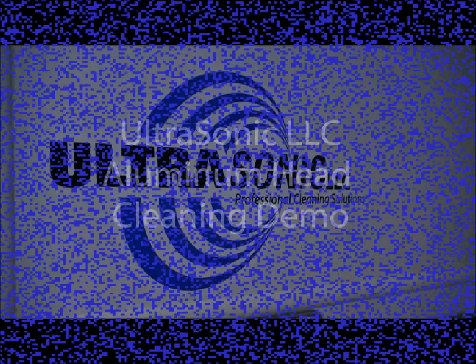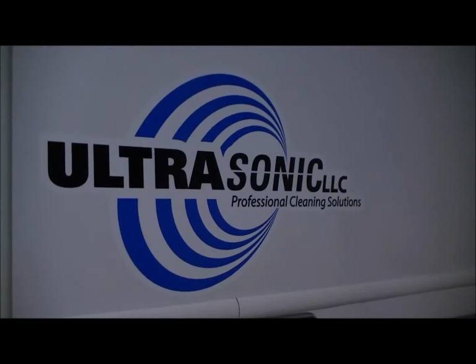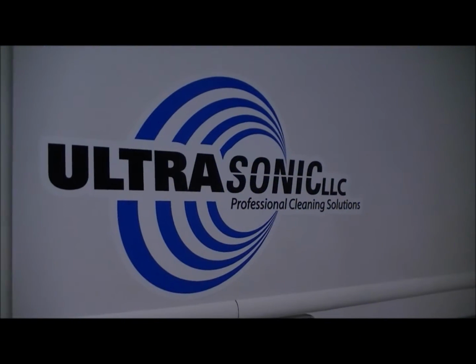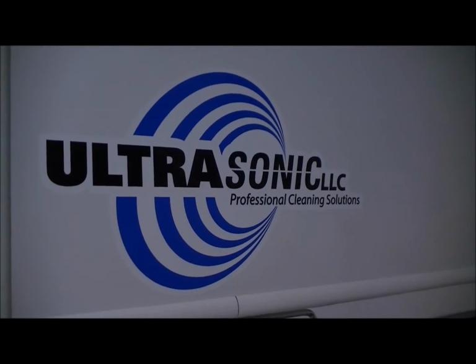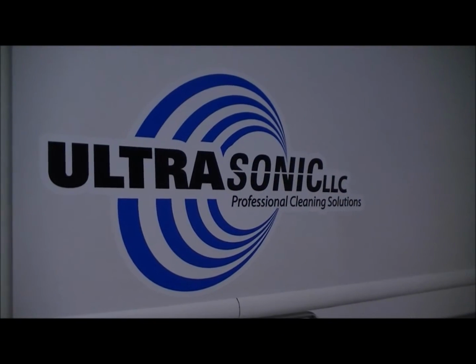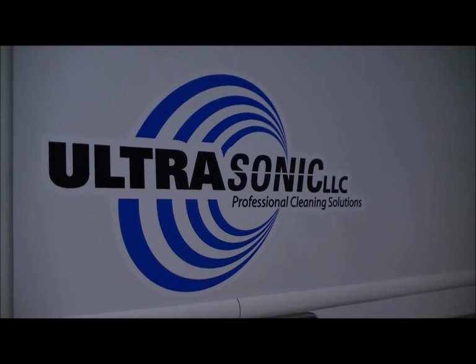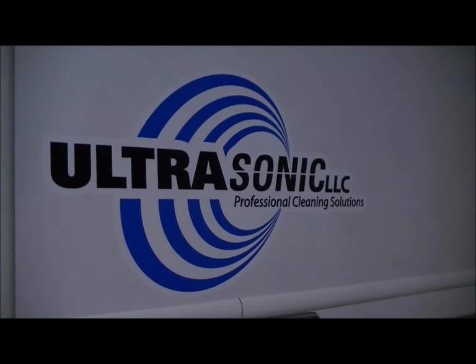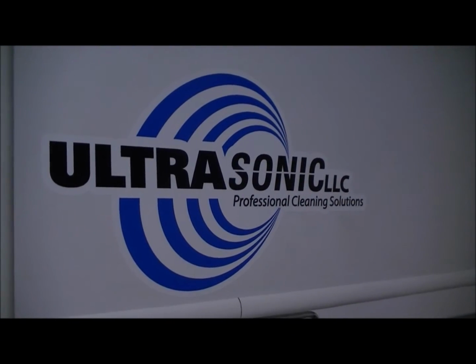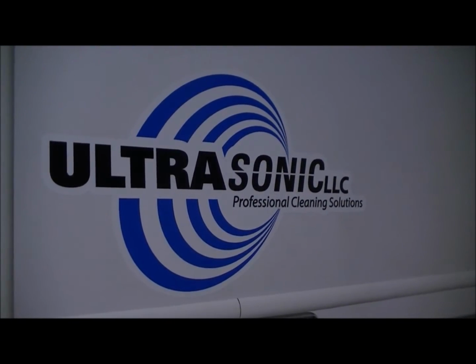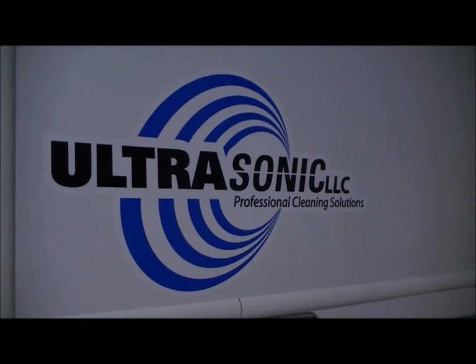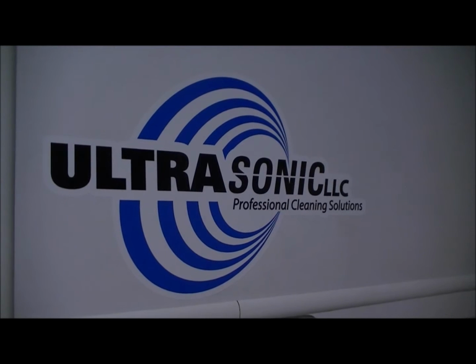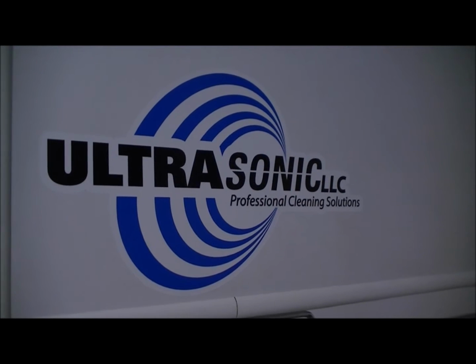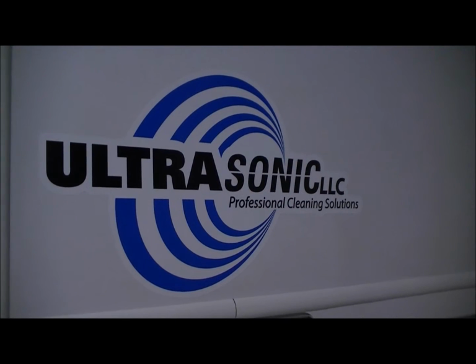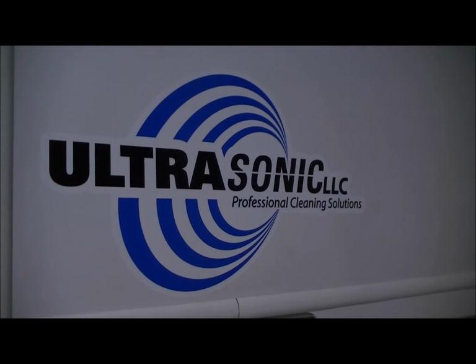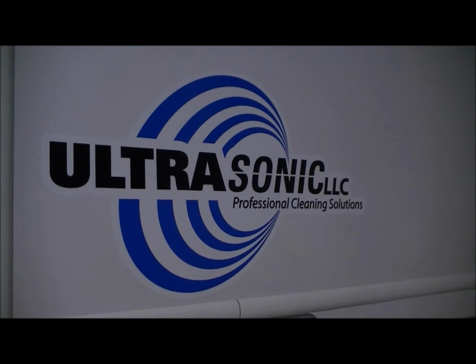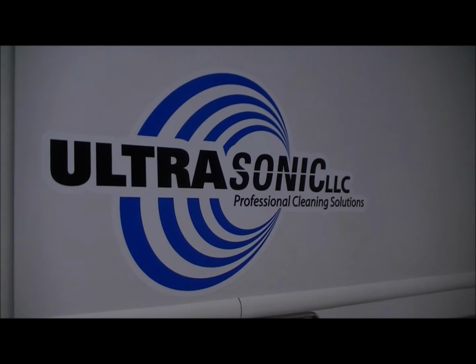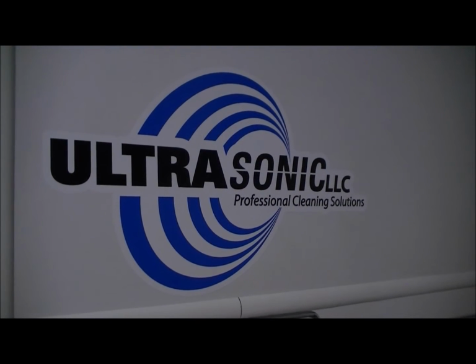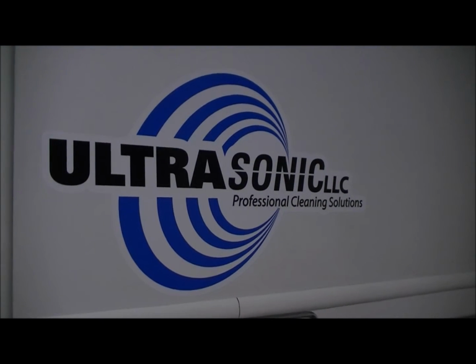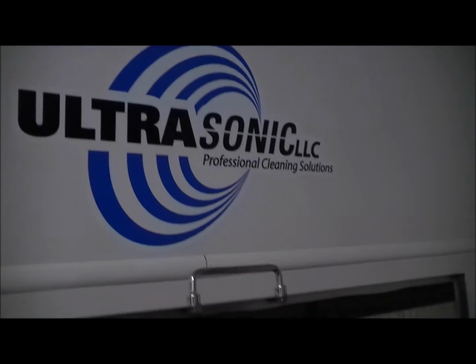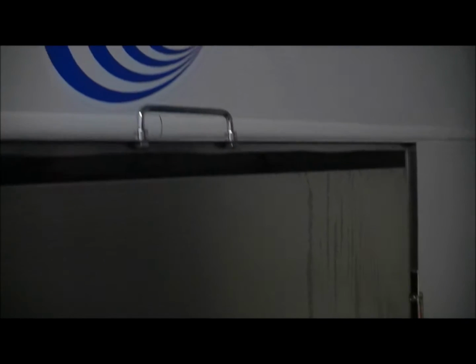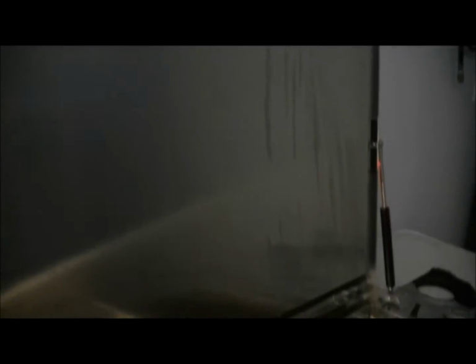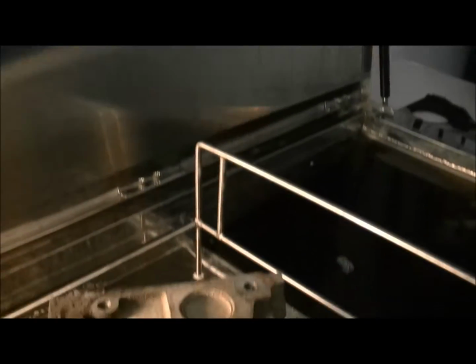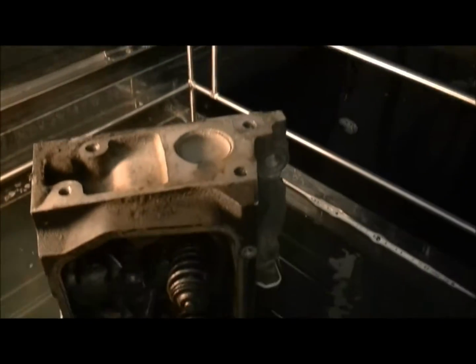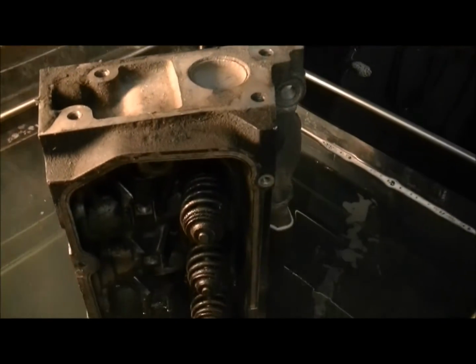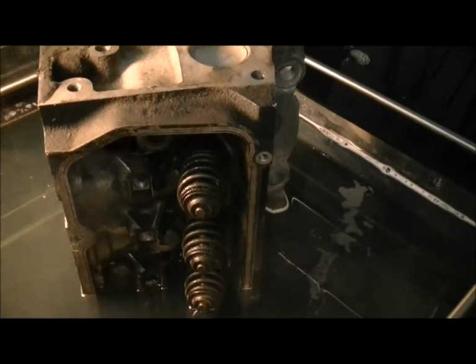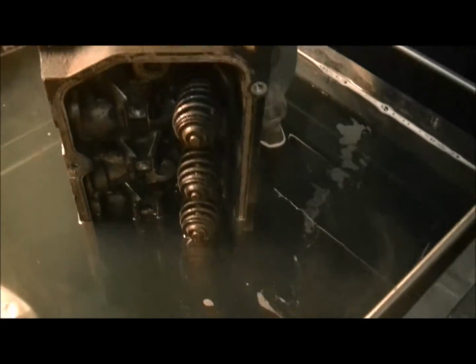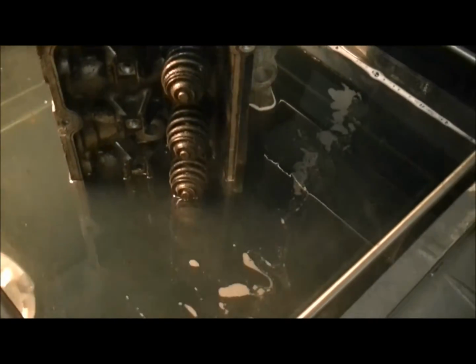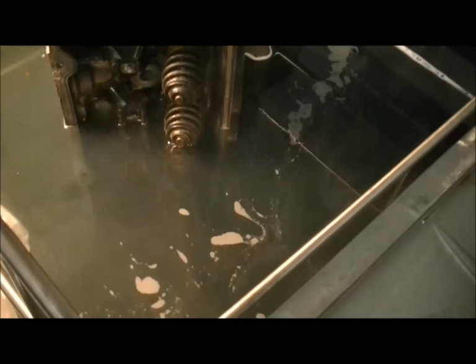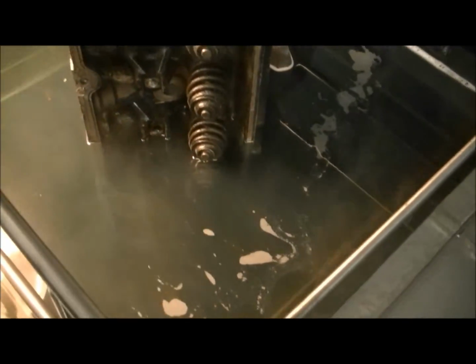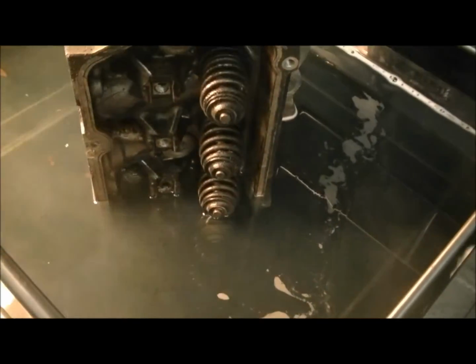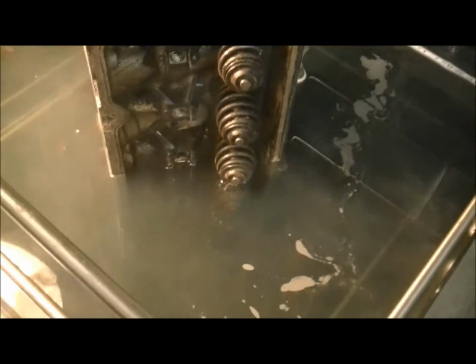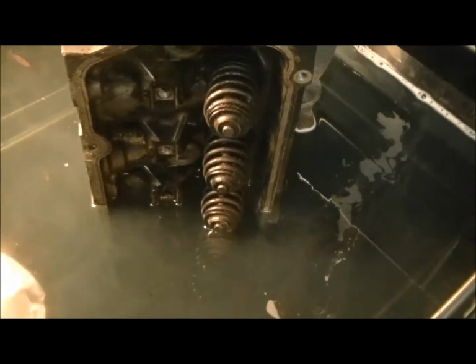Hi, welcome to Ultrasonic LLC. We're going to demonstrate cleaning an aluminum cylinder head today. It's a dirty cylinder head — it came right off the car. We've got it down here in the tank about halfway, and we're going to turn it on for 90 seconds and show you how this works.